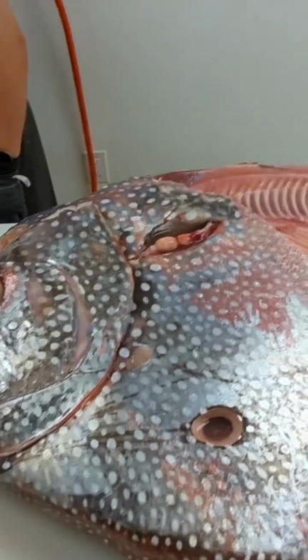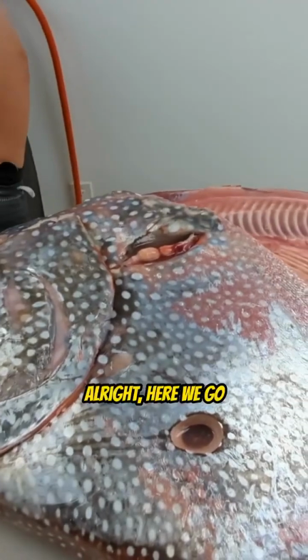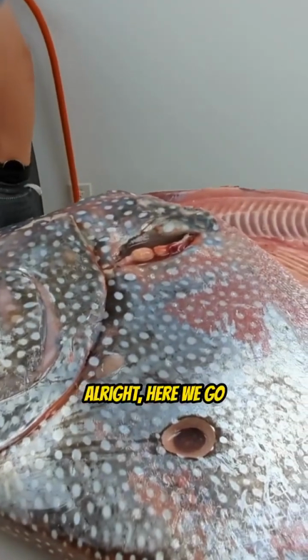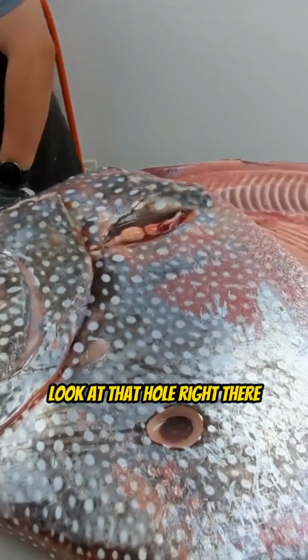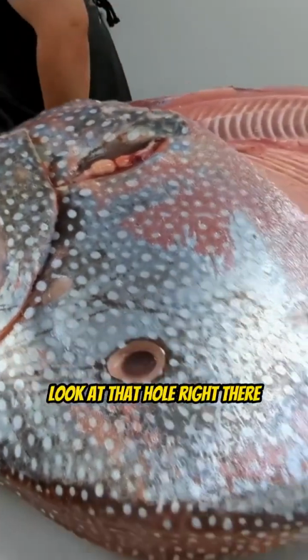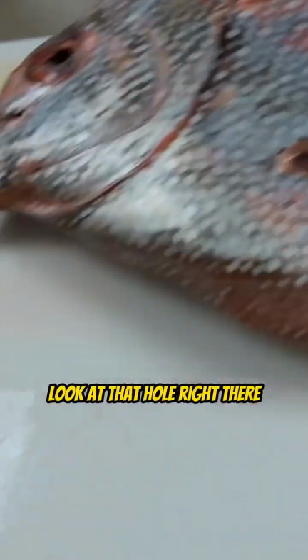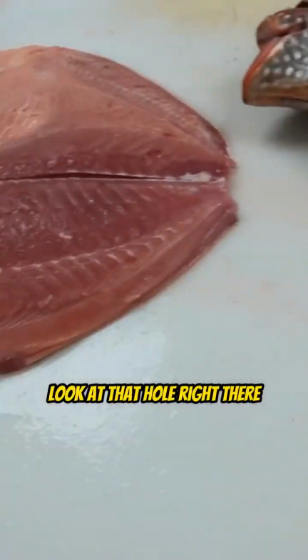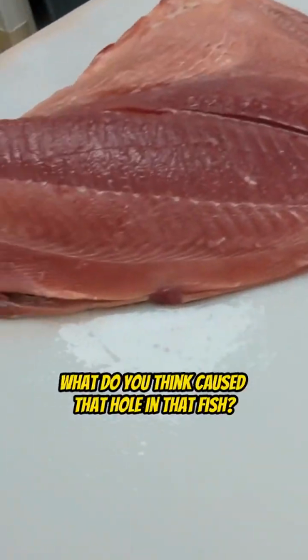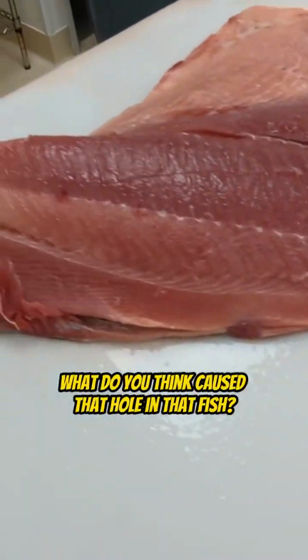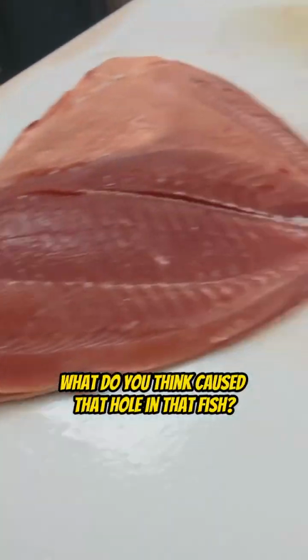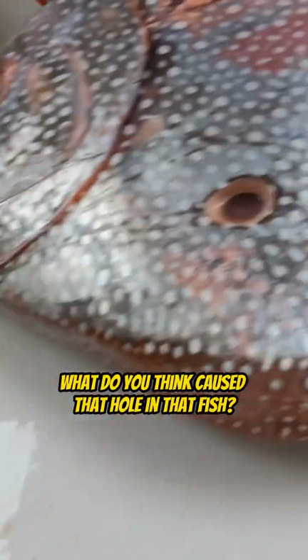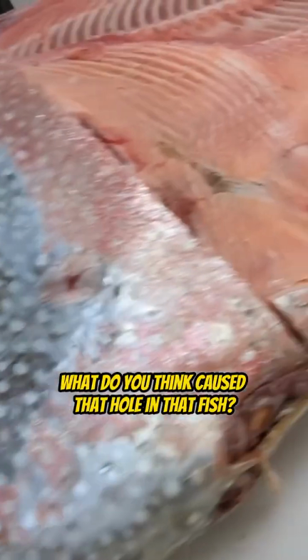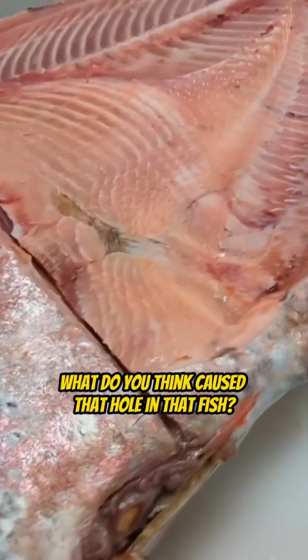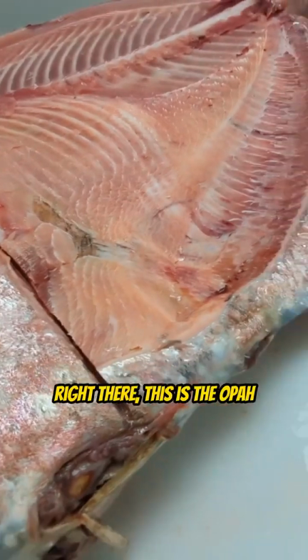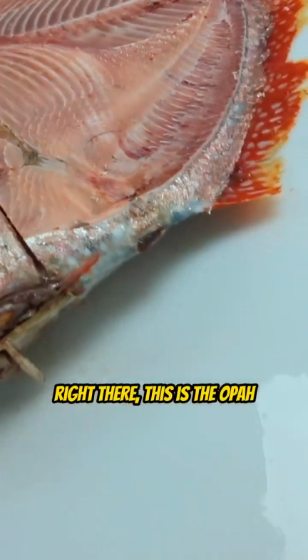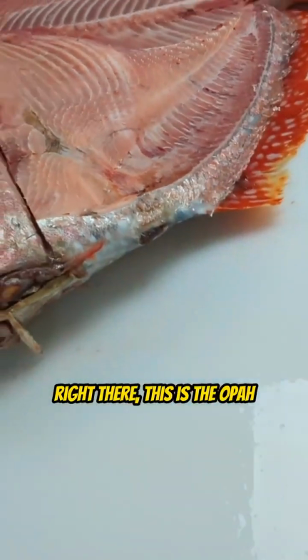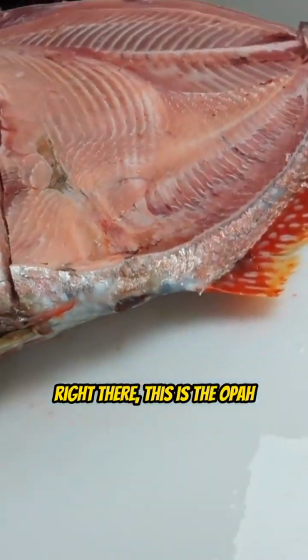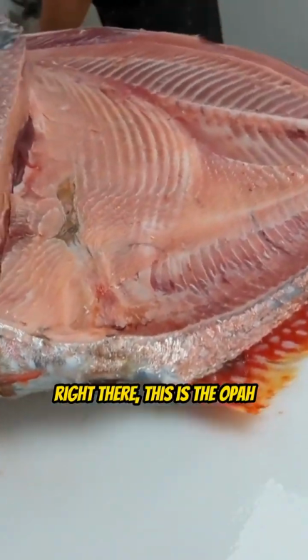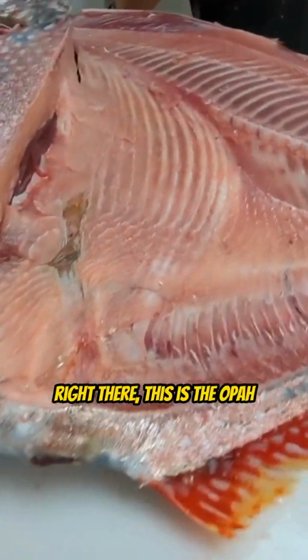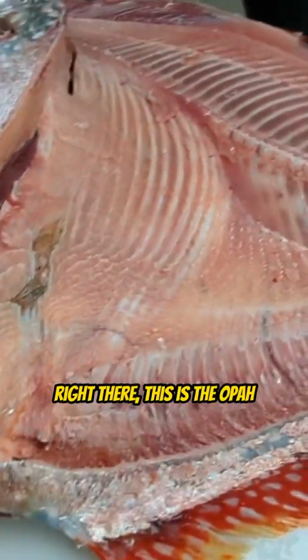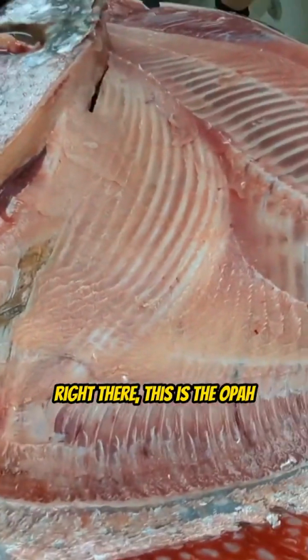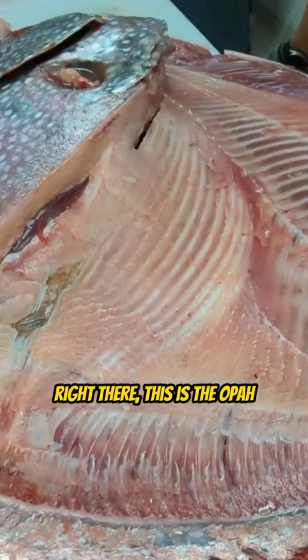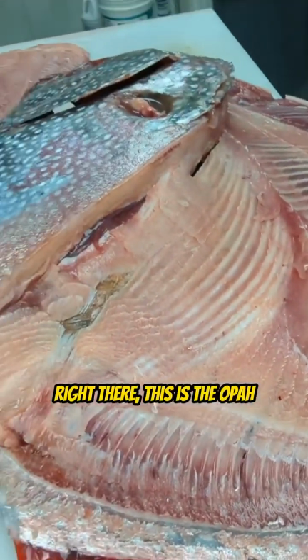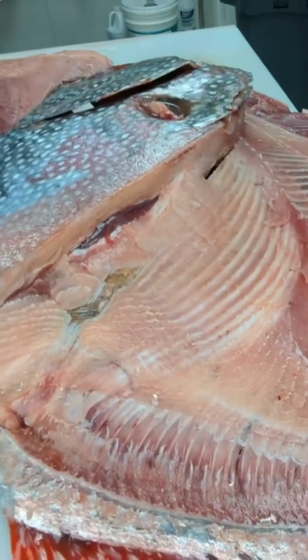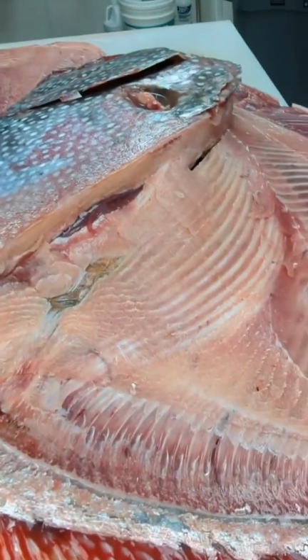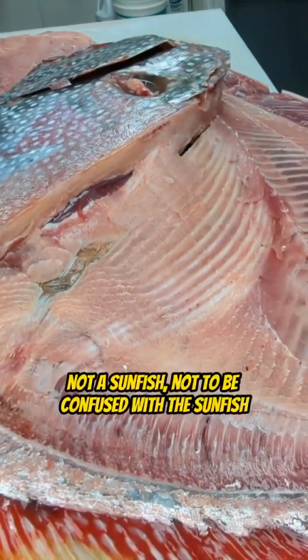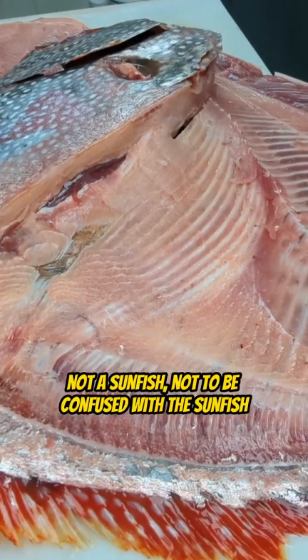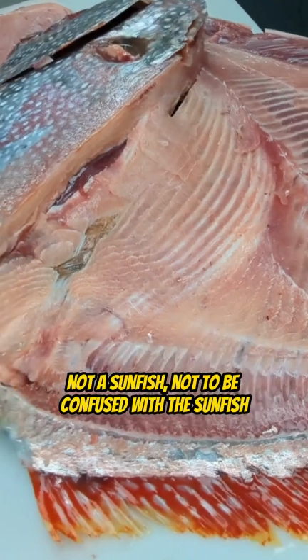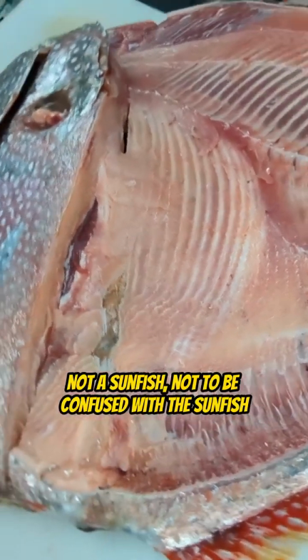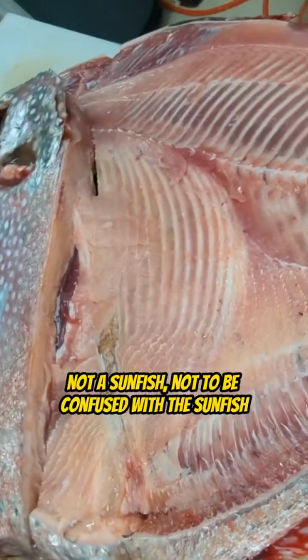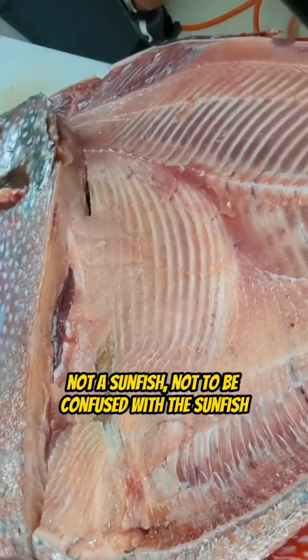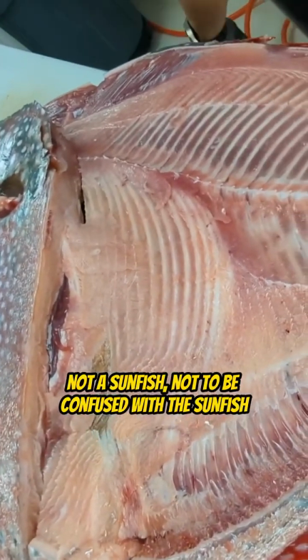All right, here we go. Look at that hole right there. What do you think caused that hole in that fish right there? This is the Opa — not a sunfish, not to be confused with the sunfish.